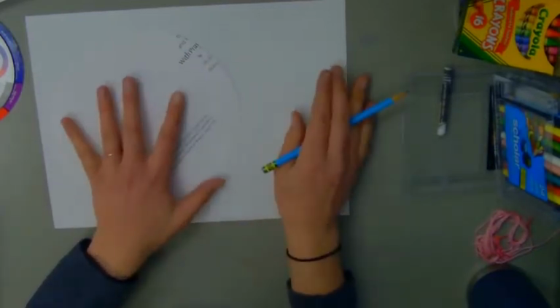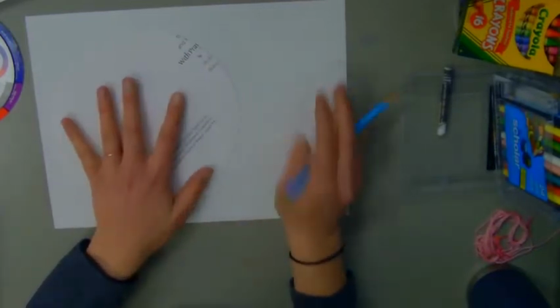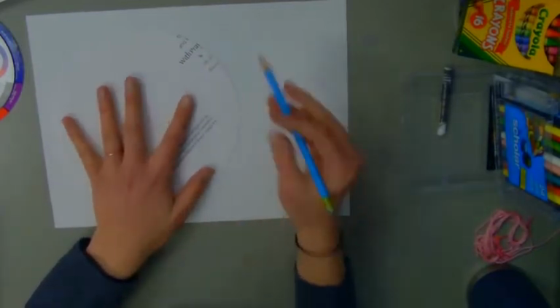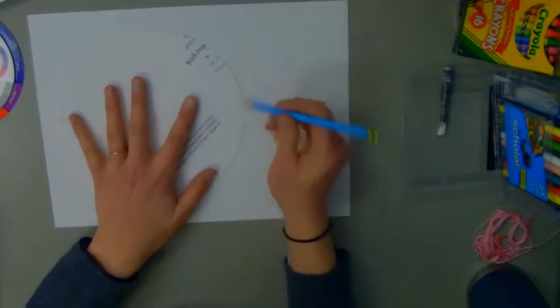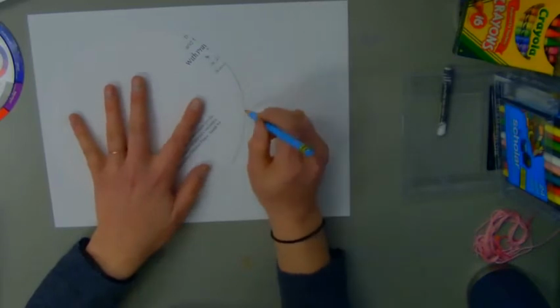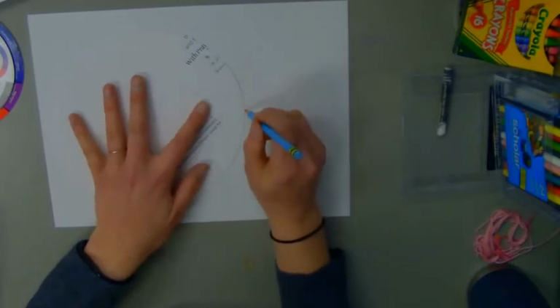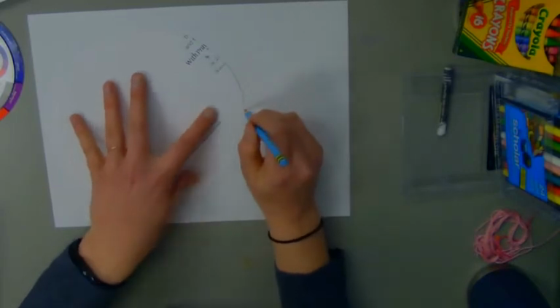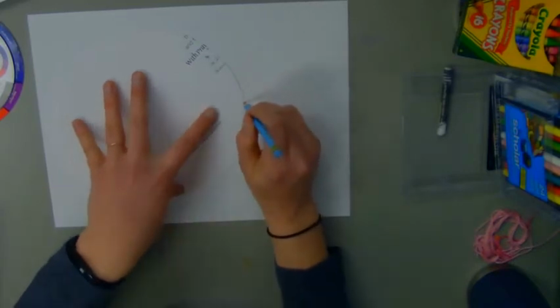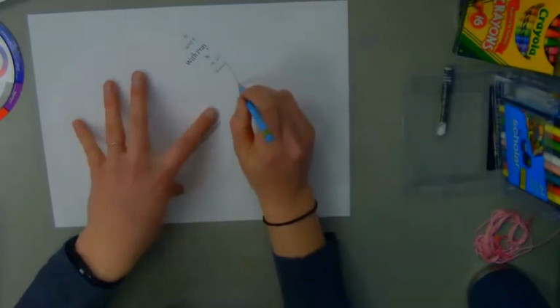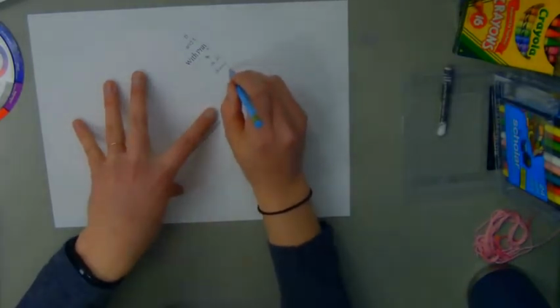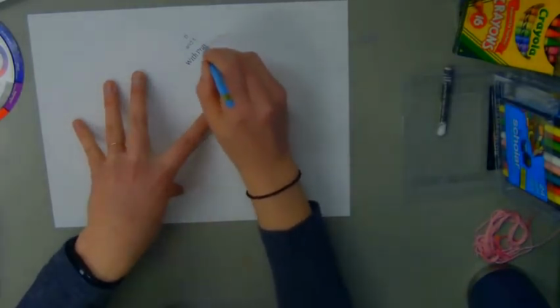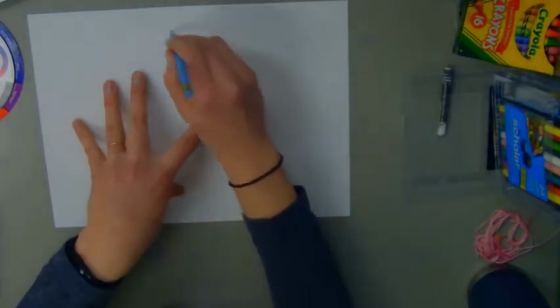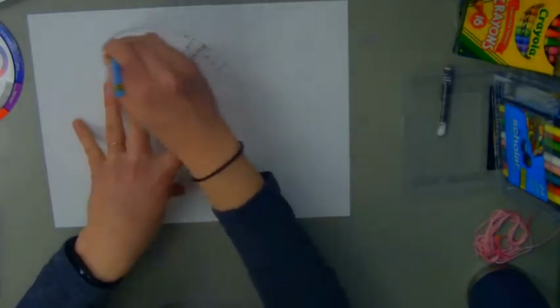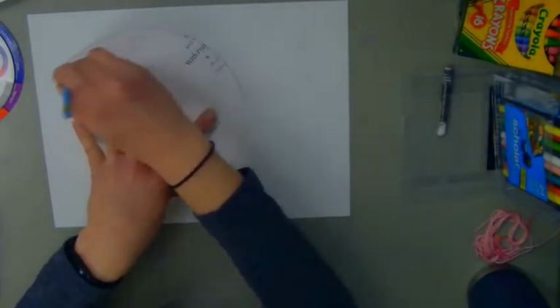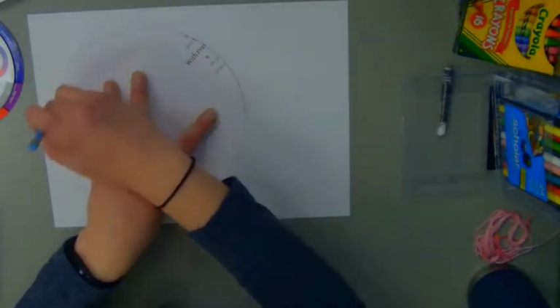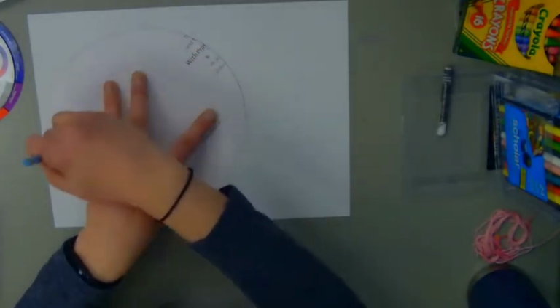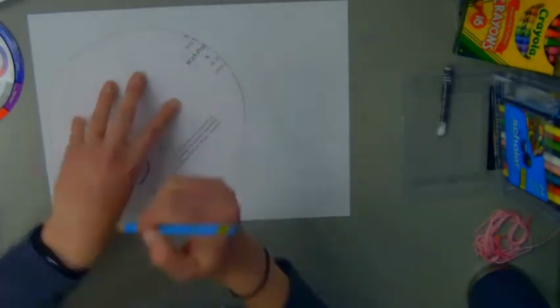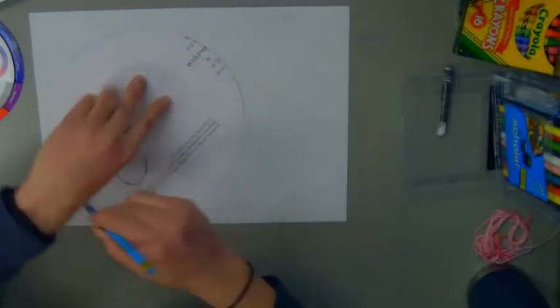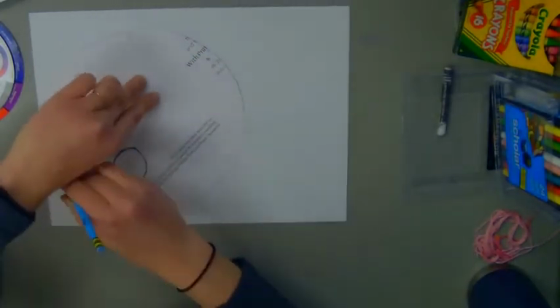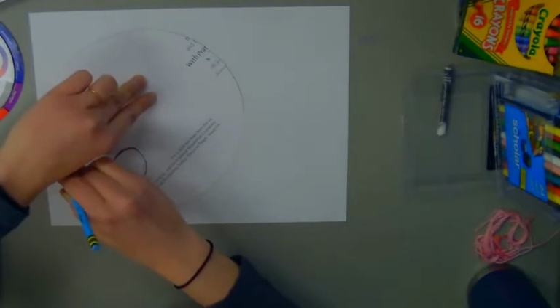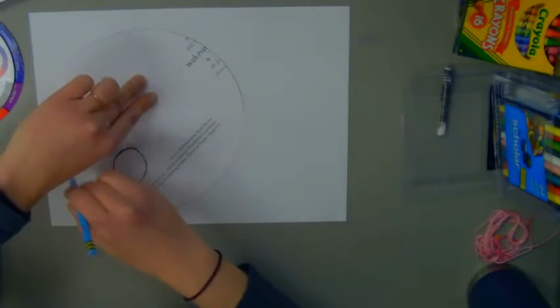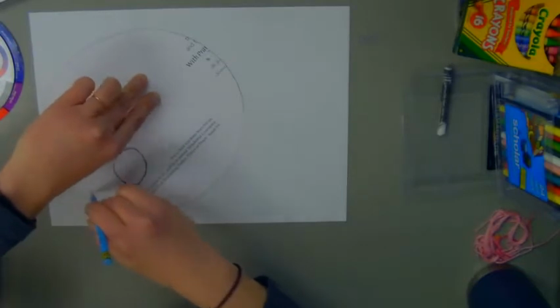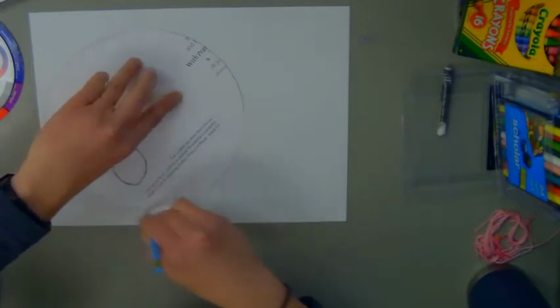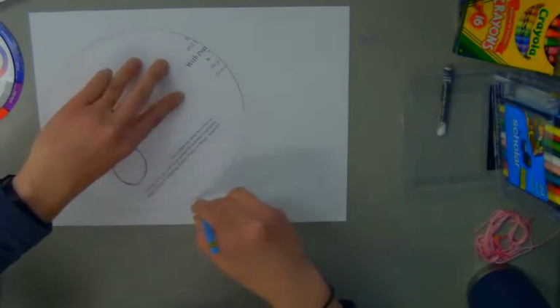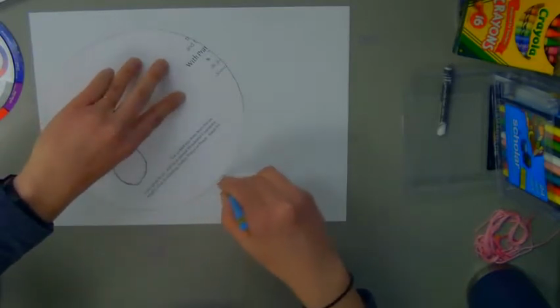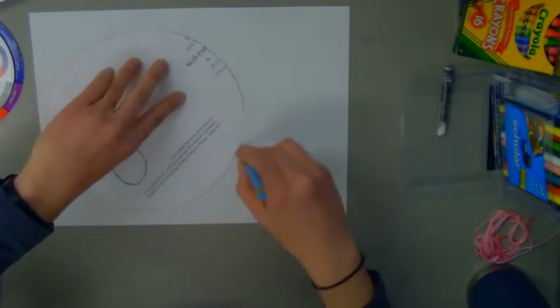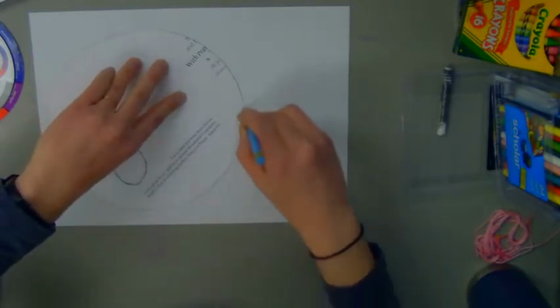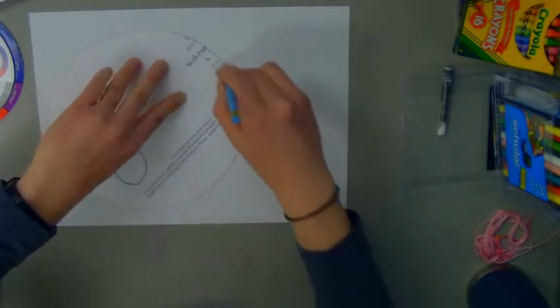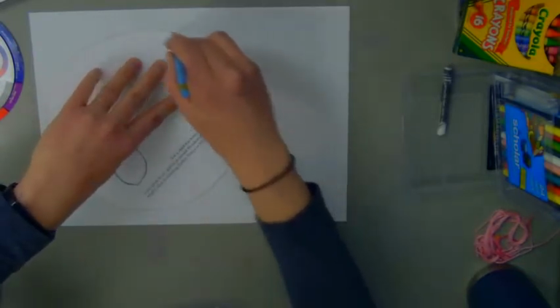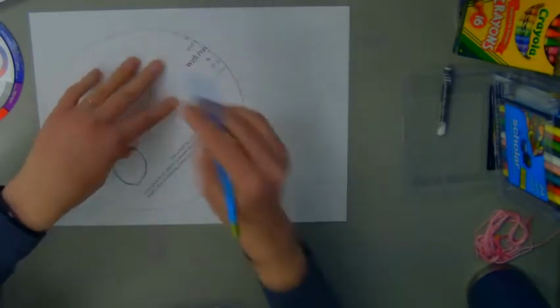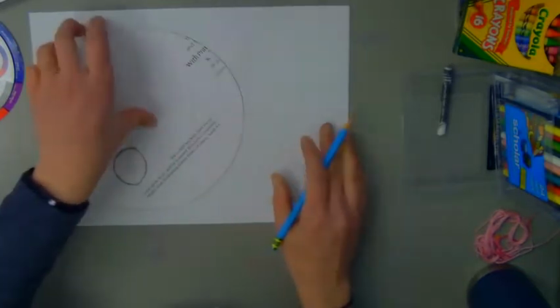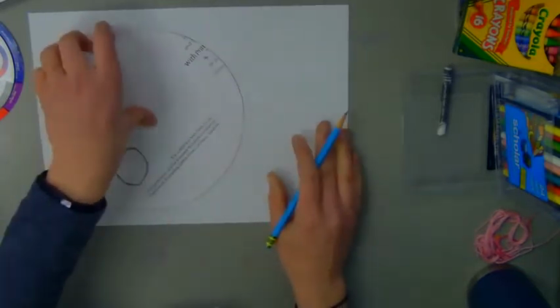I'm going to trace my circle with a pencil, but I'm going to go over it with a sharpie. And if you don't have a sharpie, you could use a black crayon.